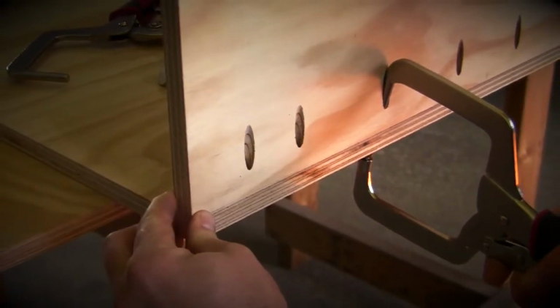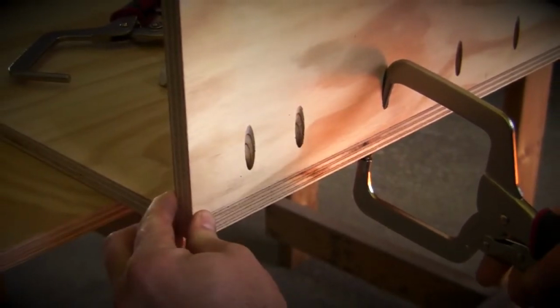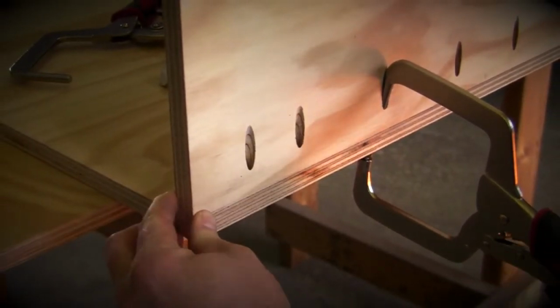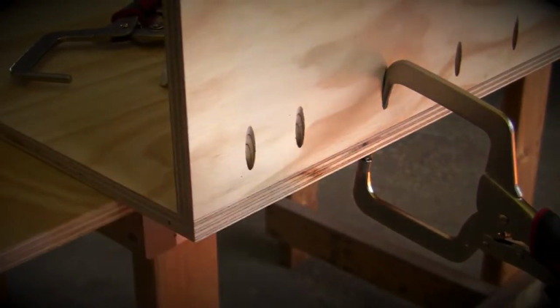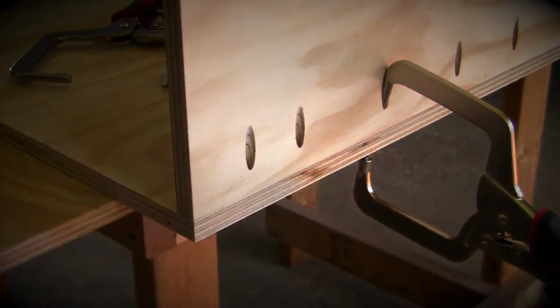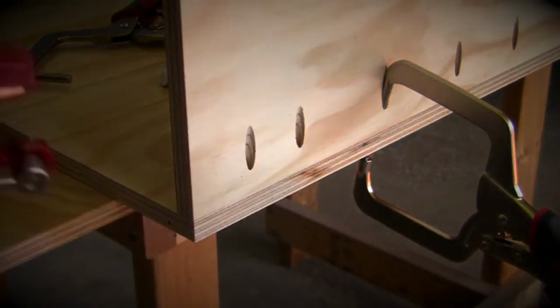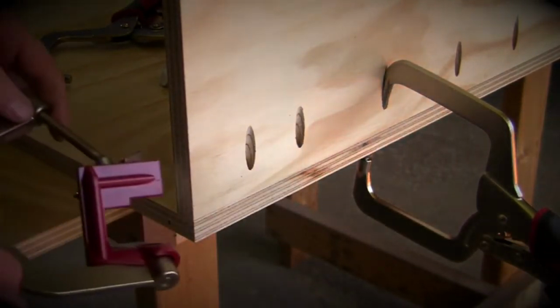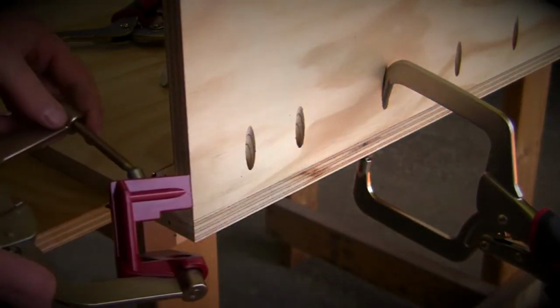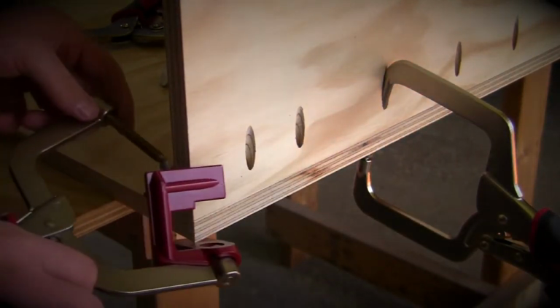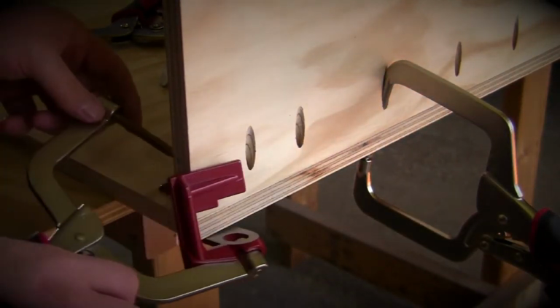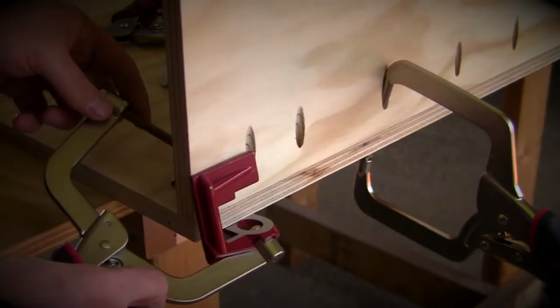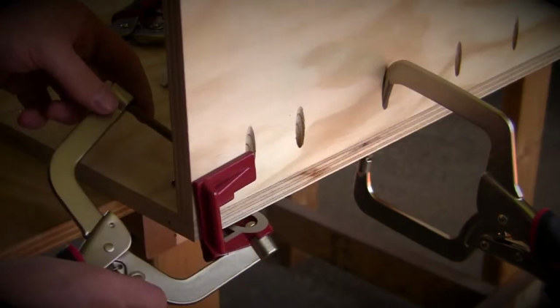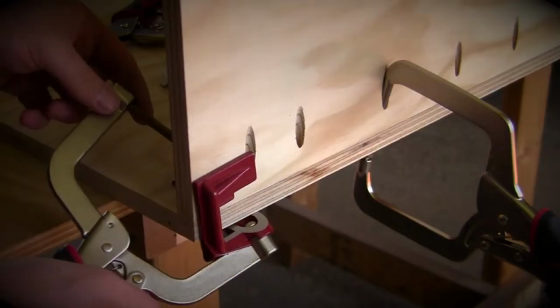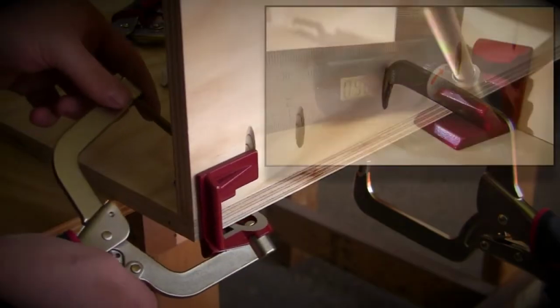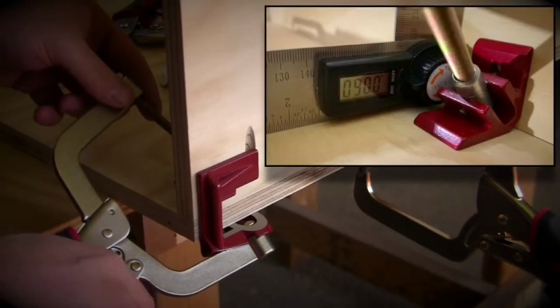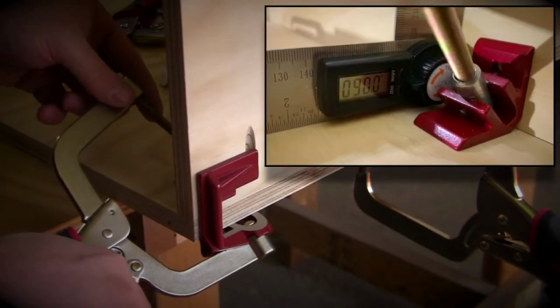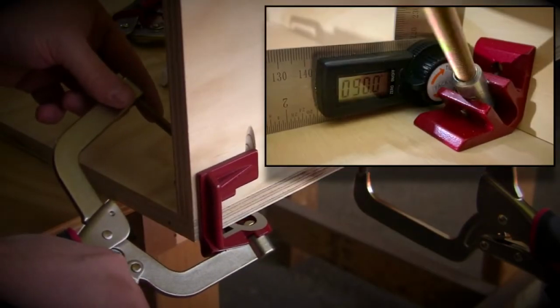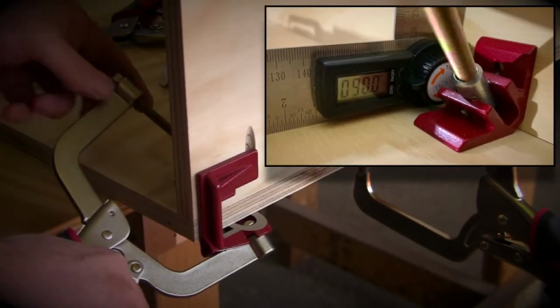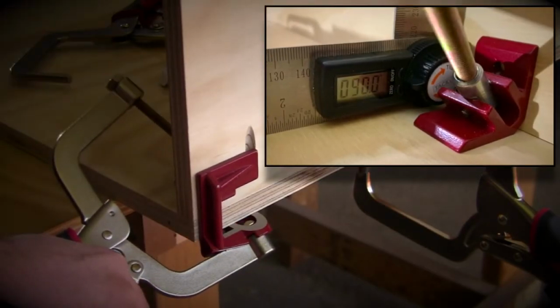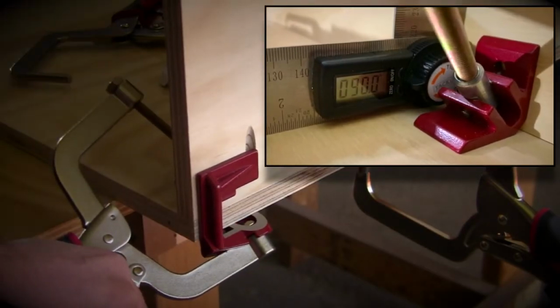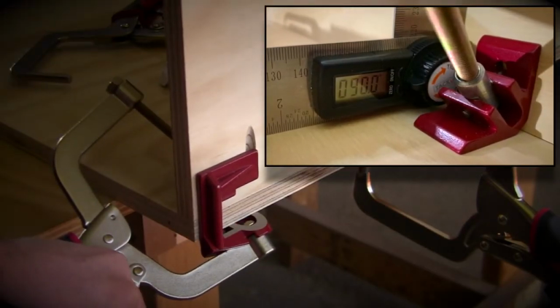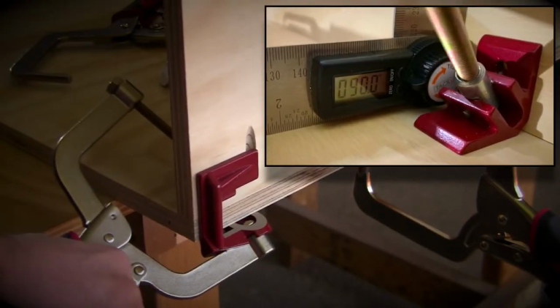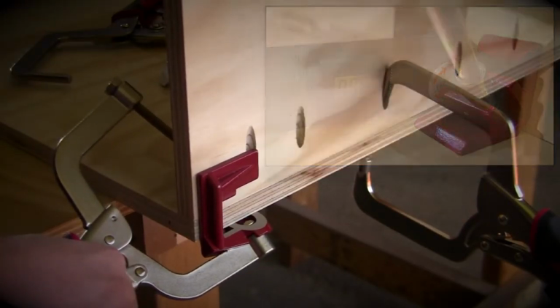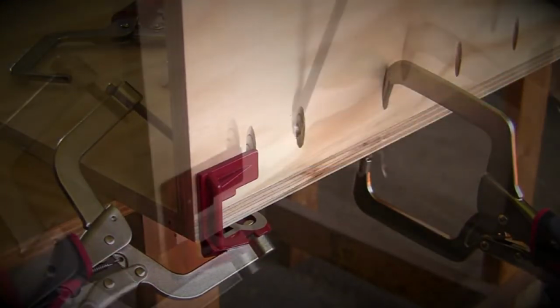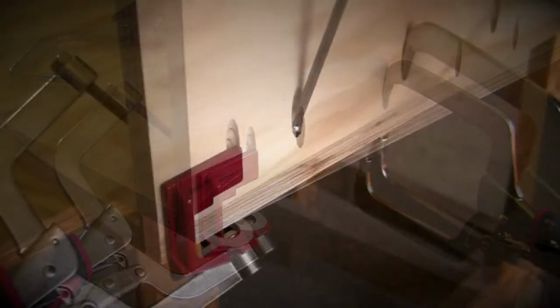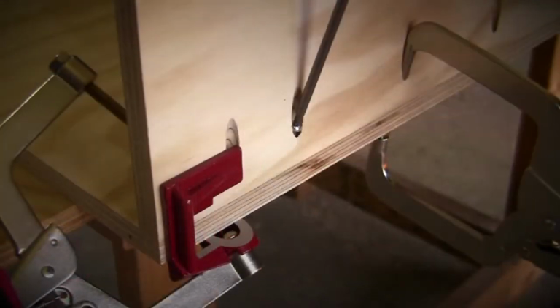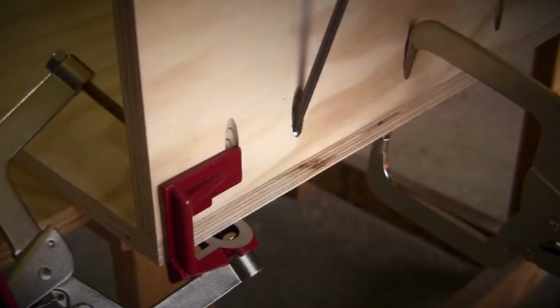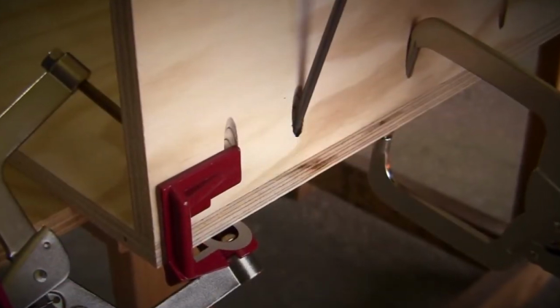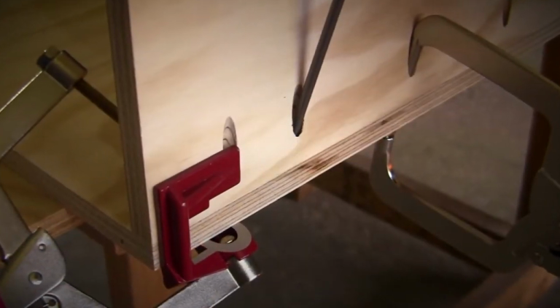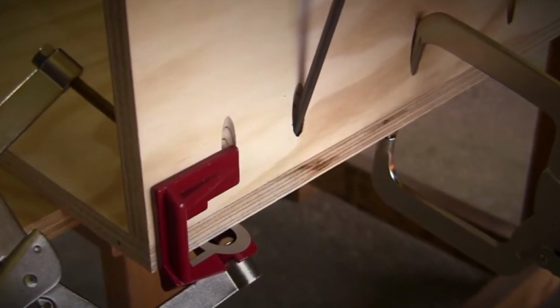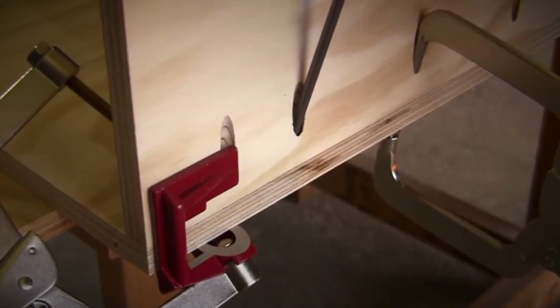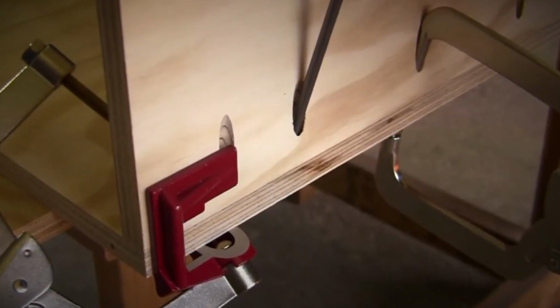Projects include but are not limited to bookcases, boxes, cabinets, and furniture construction. To help ensure those corners stay at 90 degrees, be sure and check out the 90-degree corner clamp from MilesCraft.